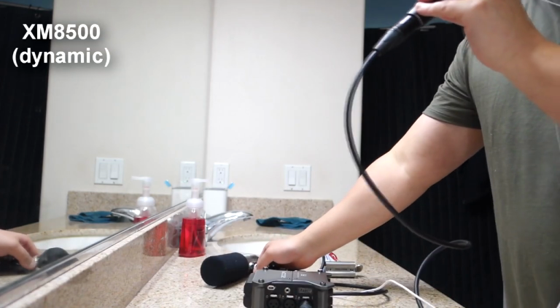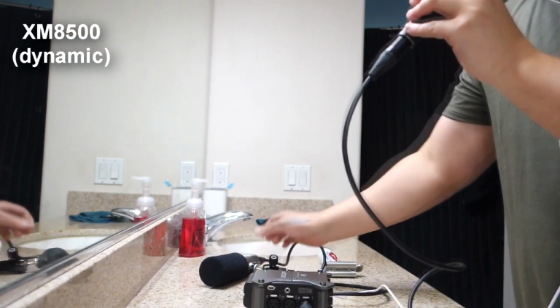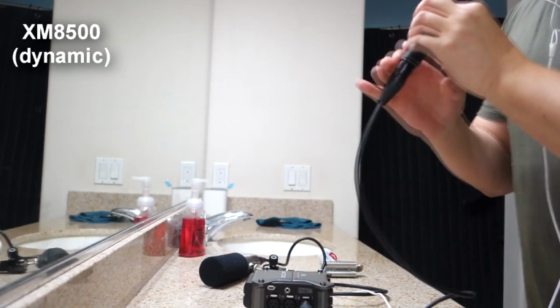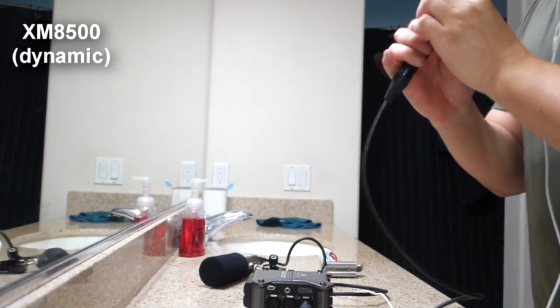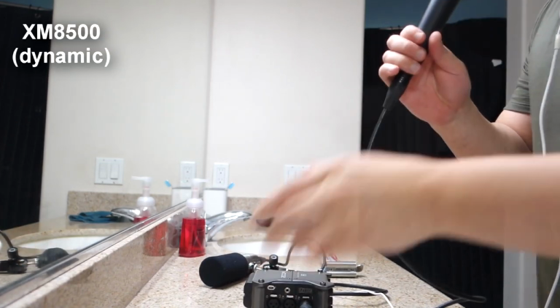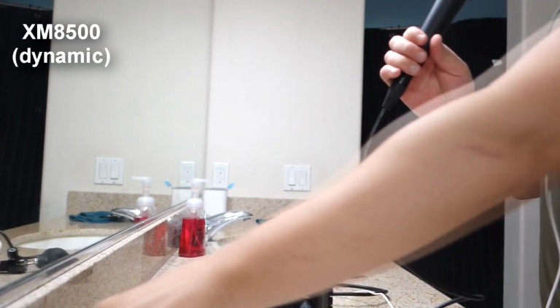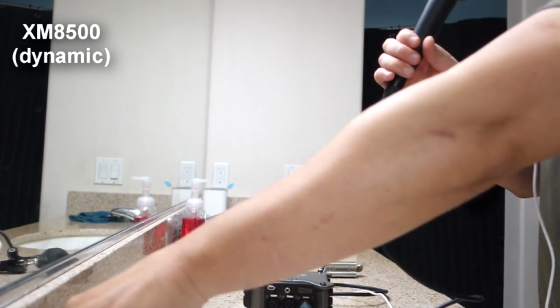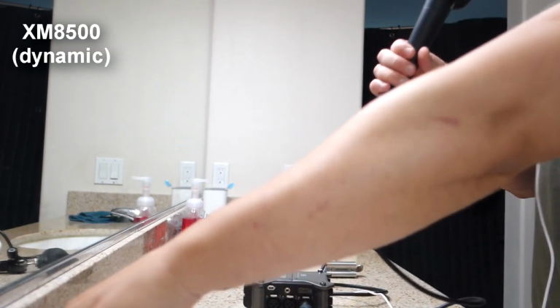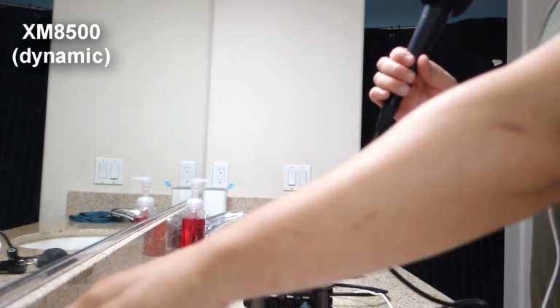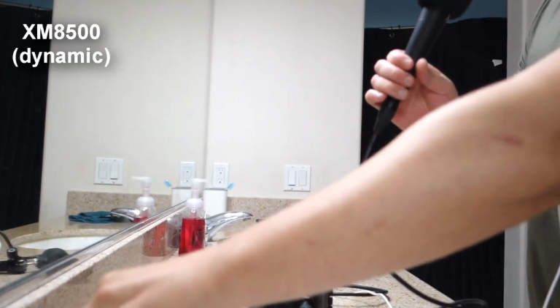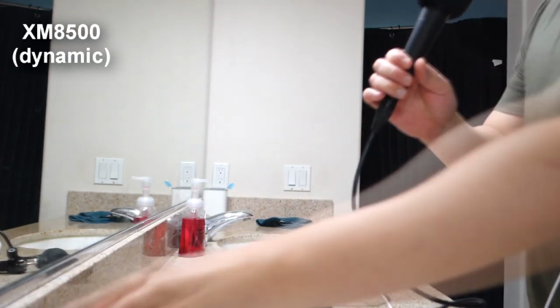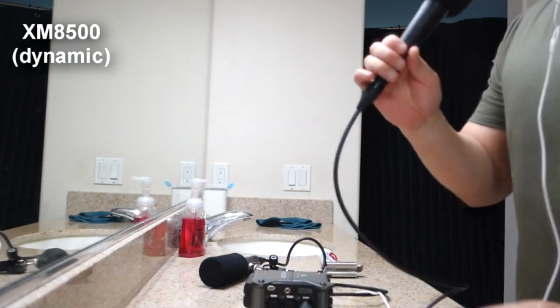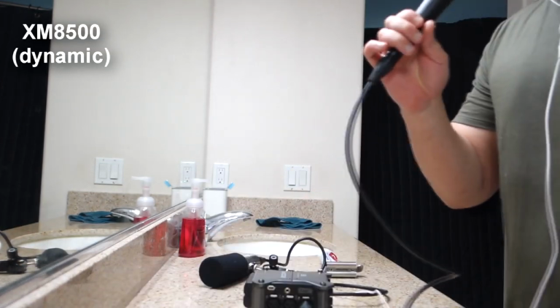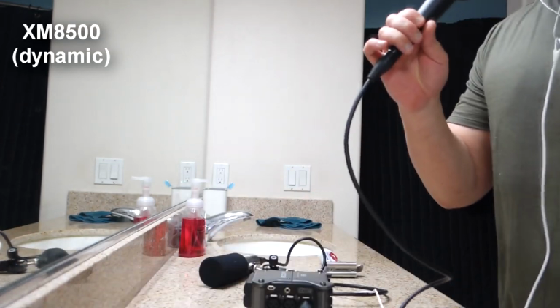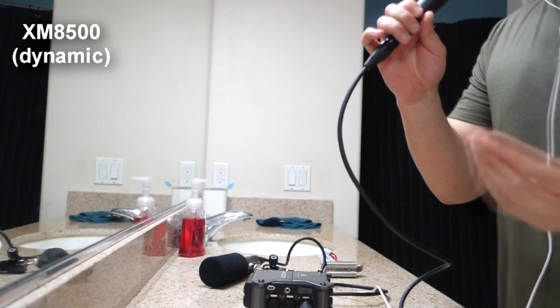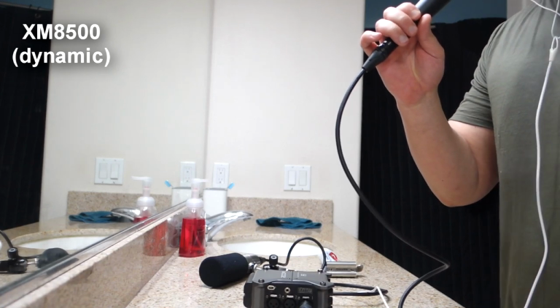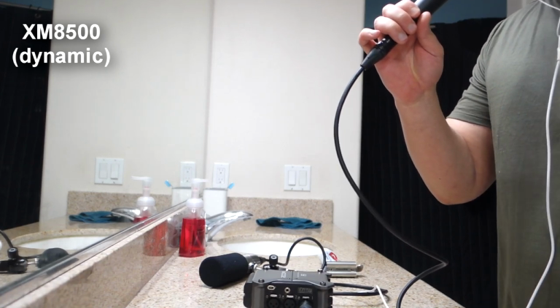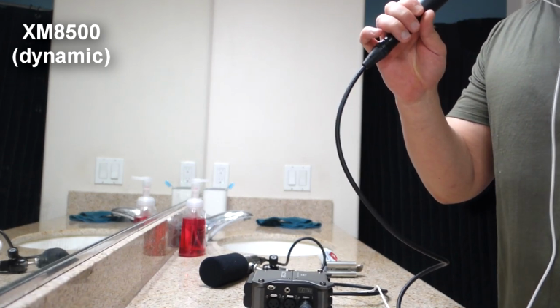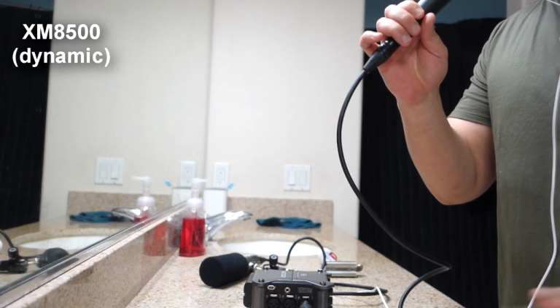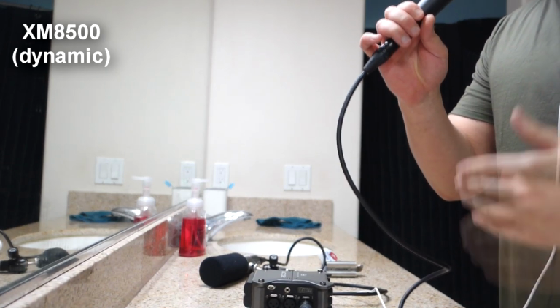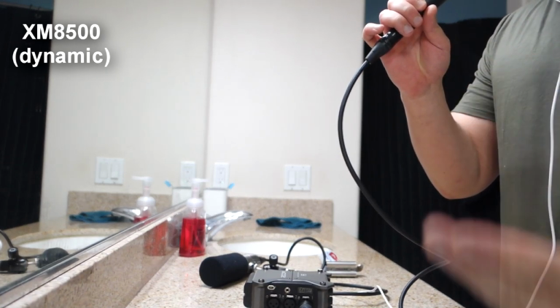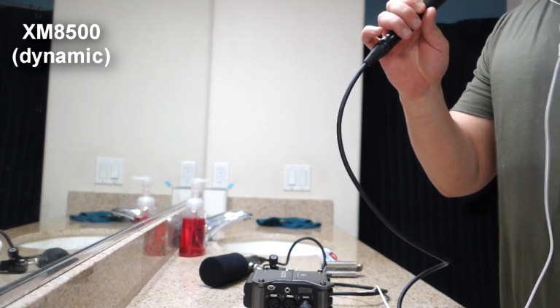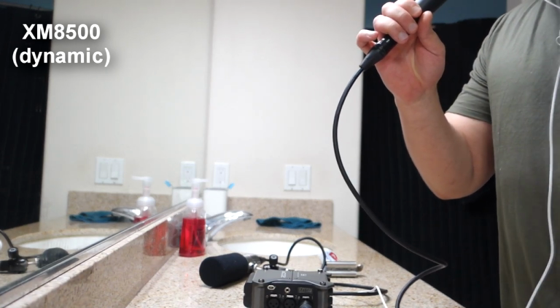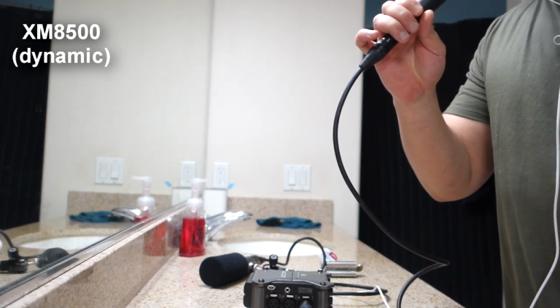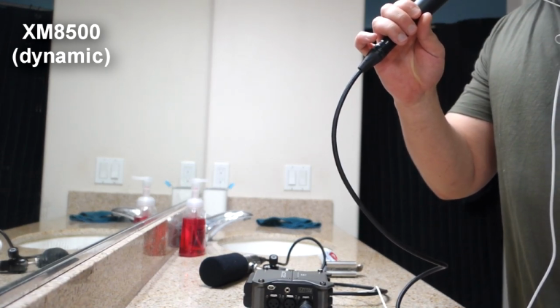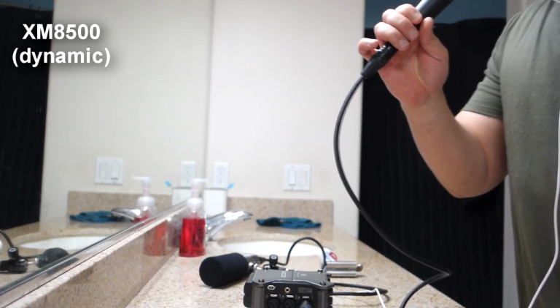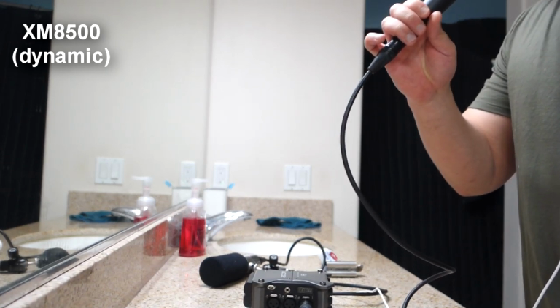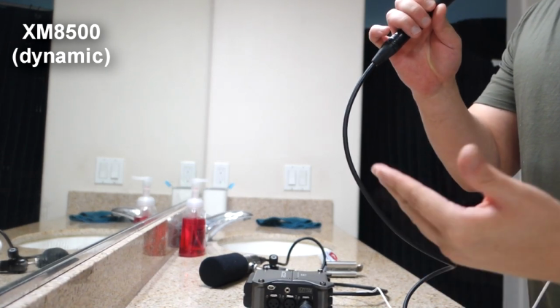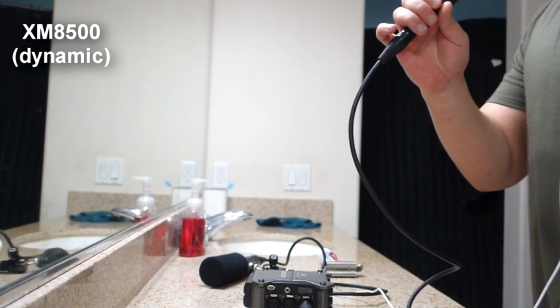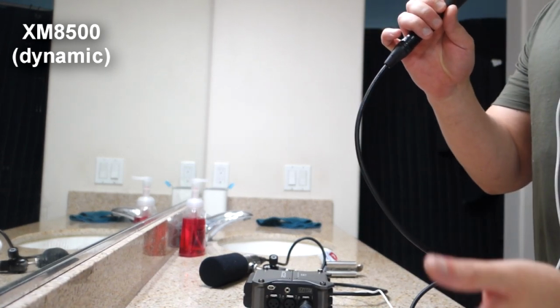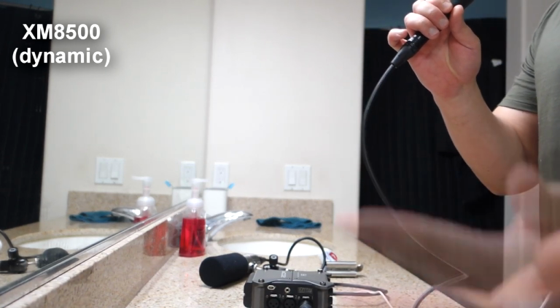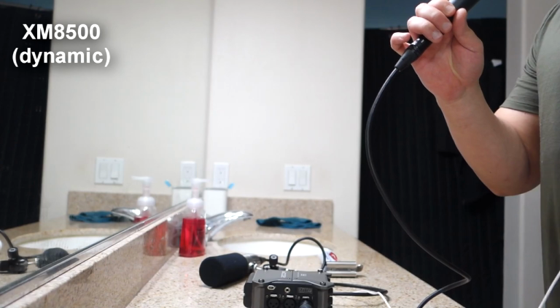Switching to the XM8500. Here's water. Microphone check testing 1-2-3. This is the XM8500 when it's picking up water.